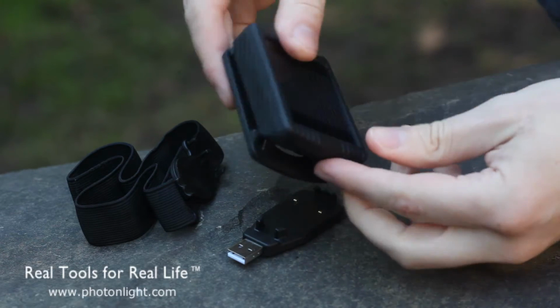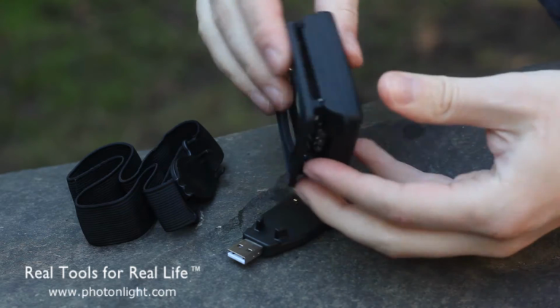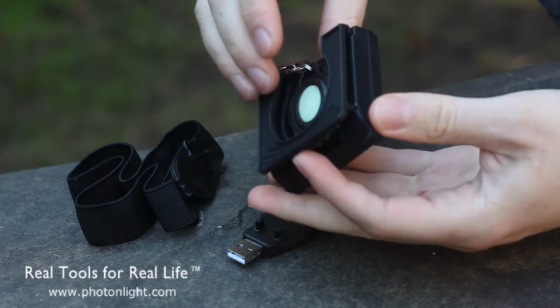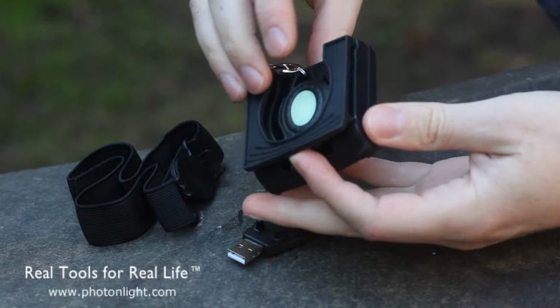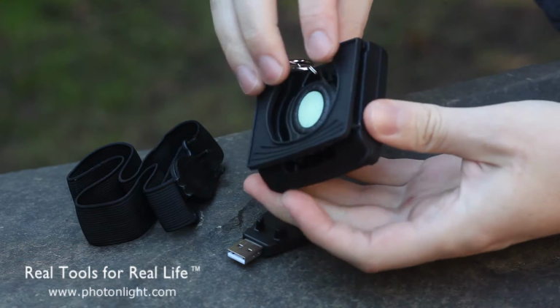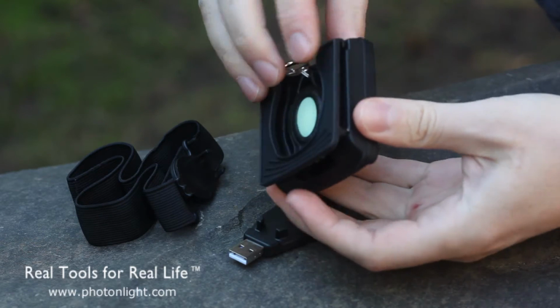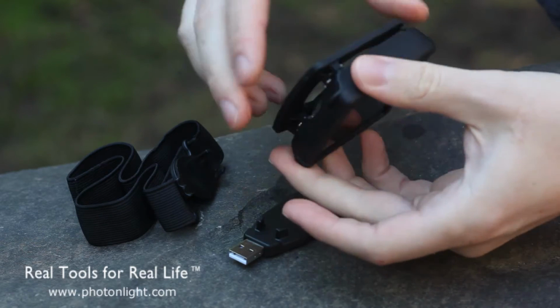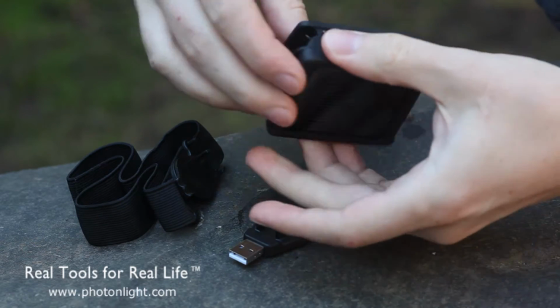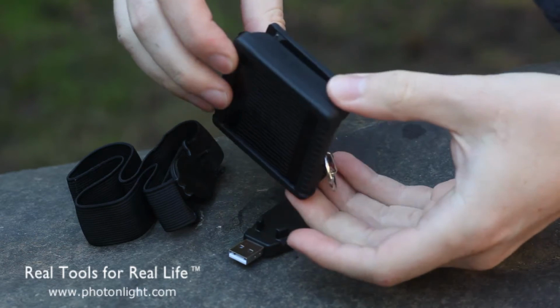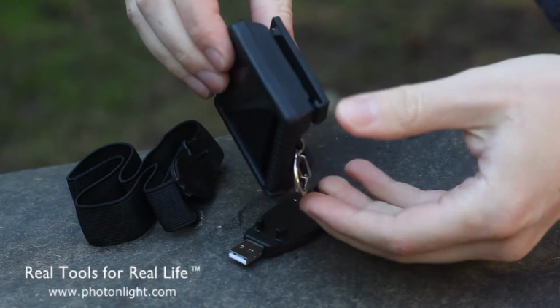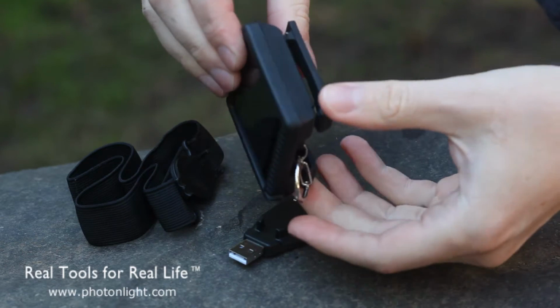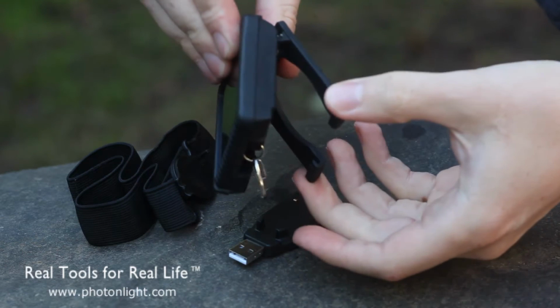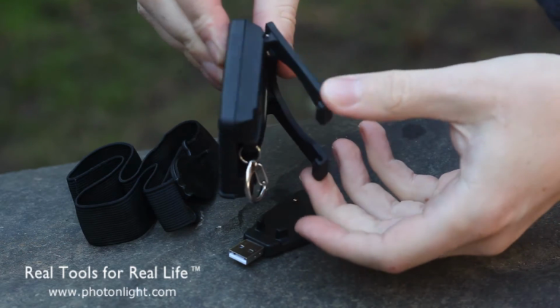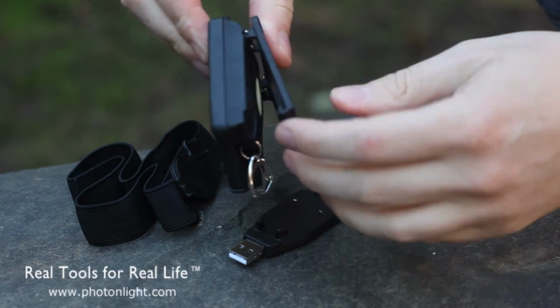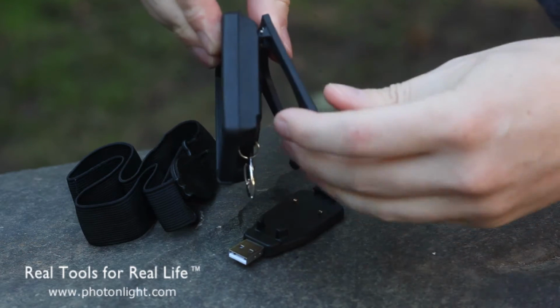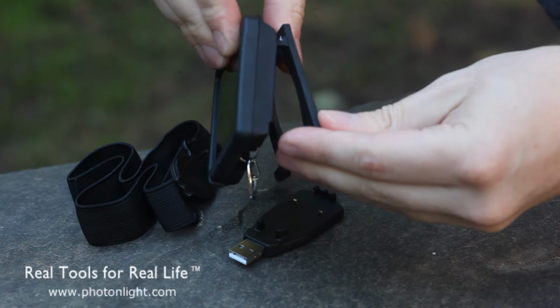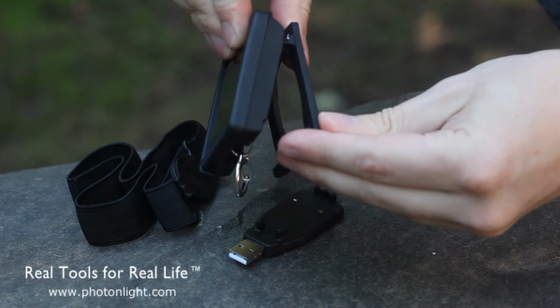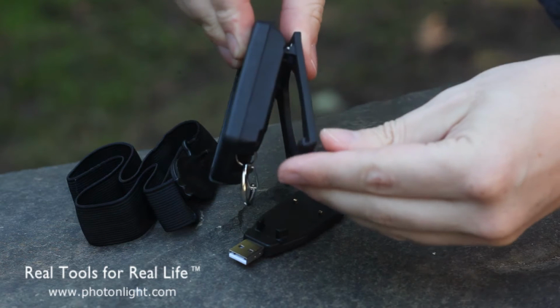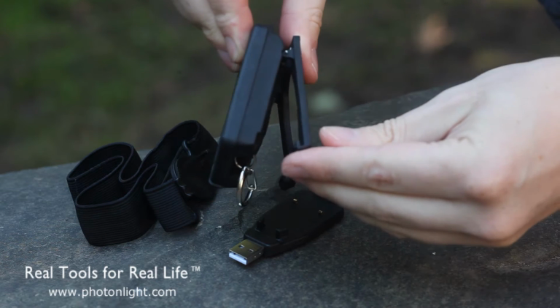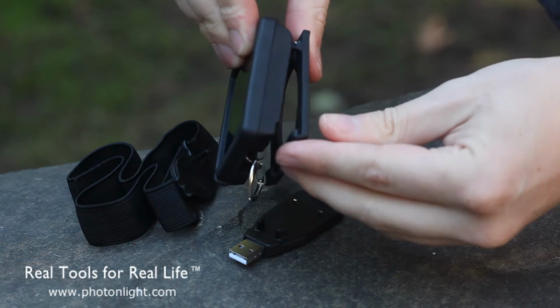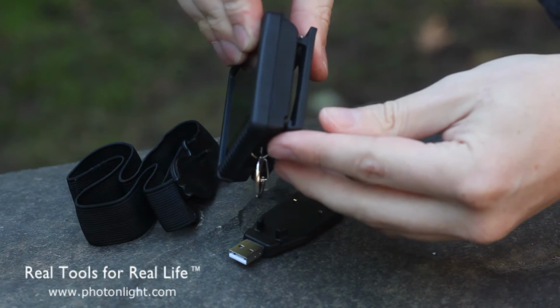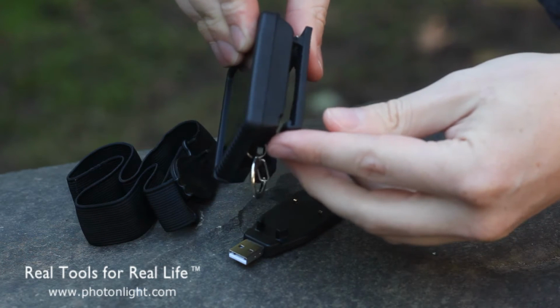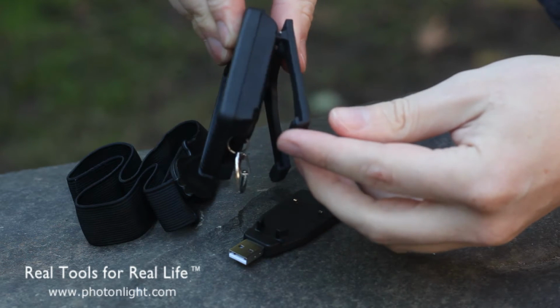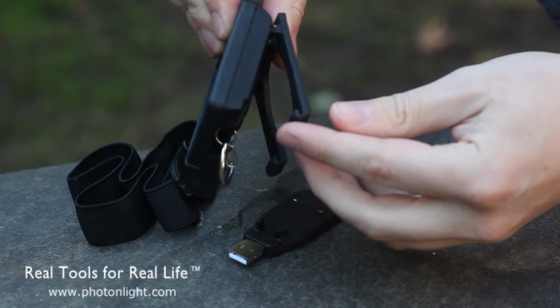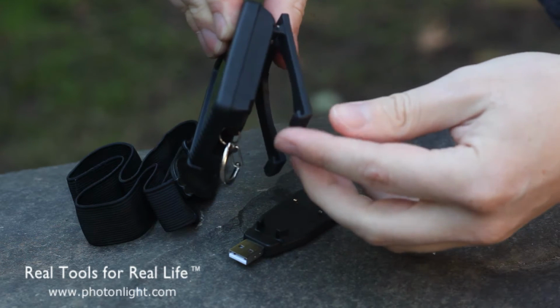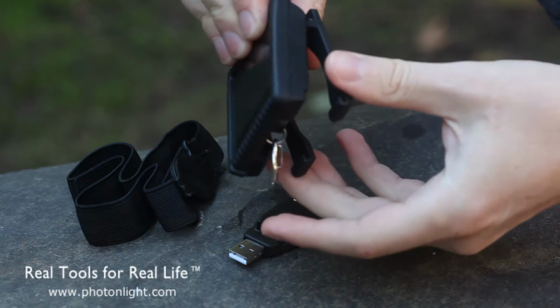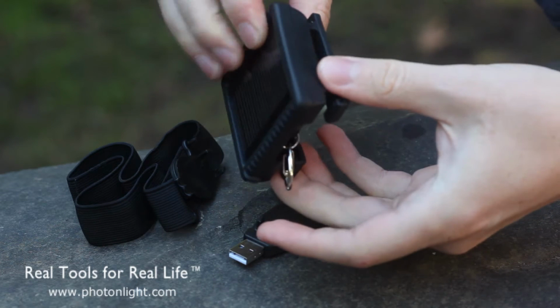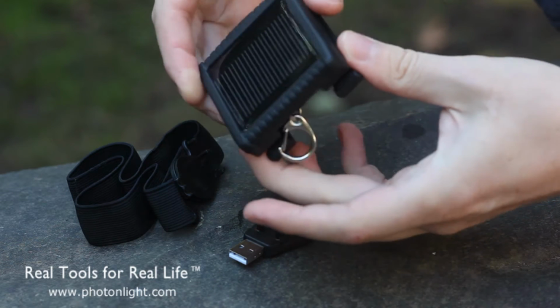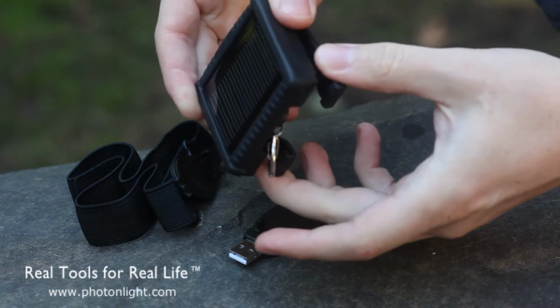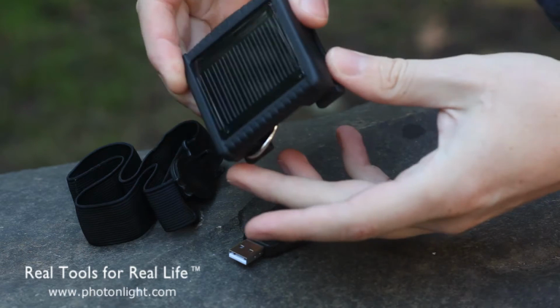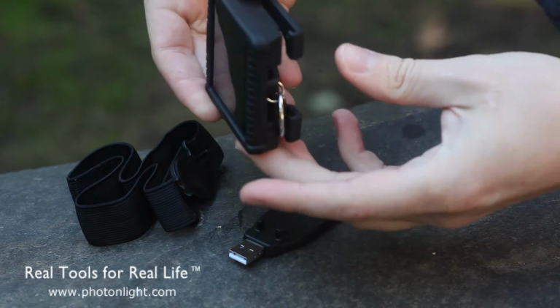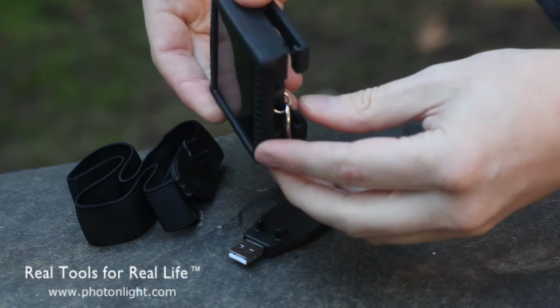You can lock your light in, and then the solar charger has a clip which you can use to clip it to a backpack or item of clothing, etc., to keep it pointed at the sun.